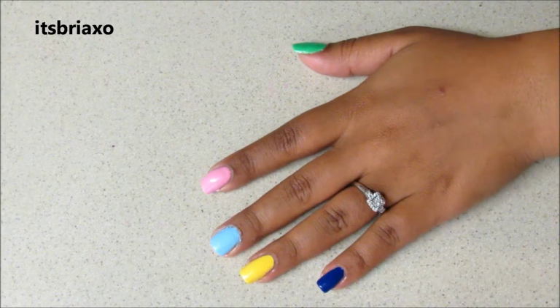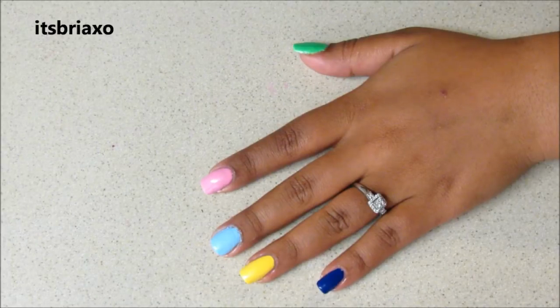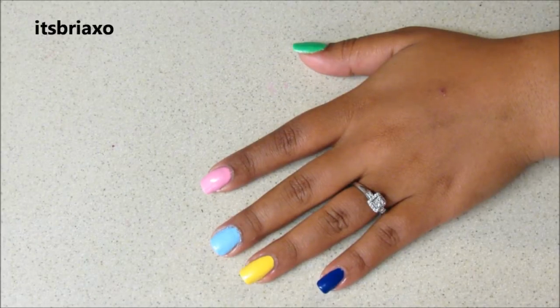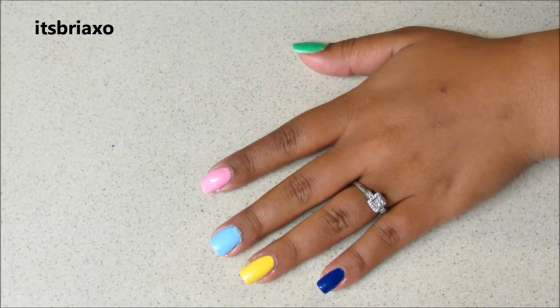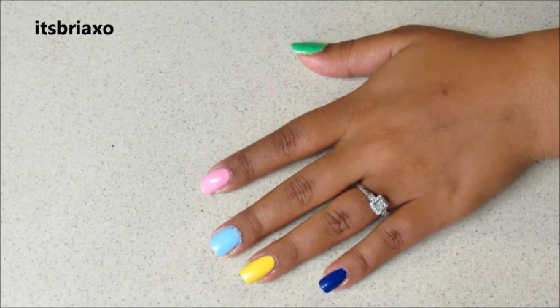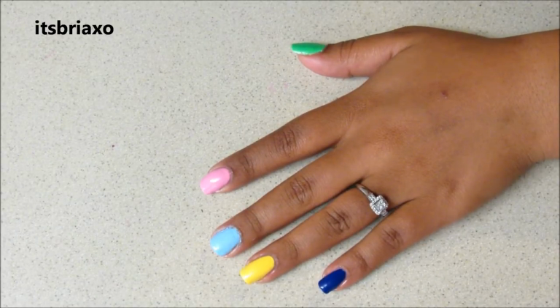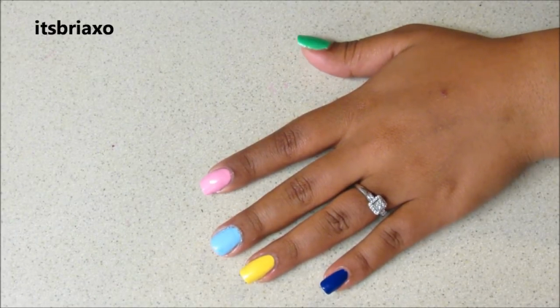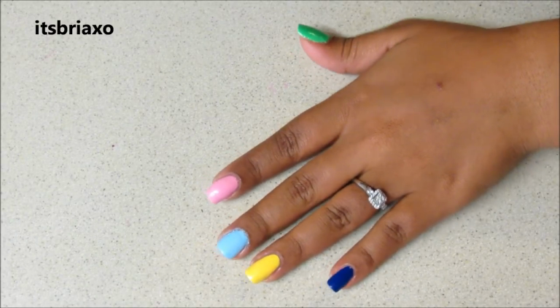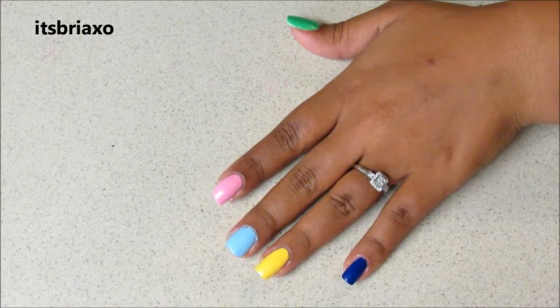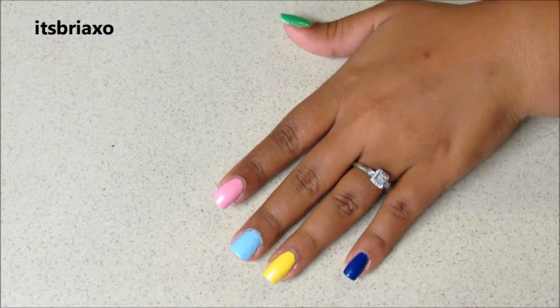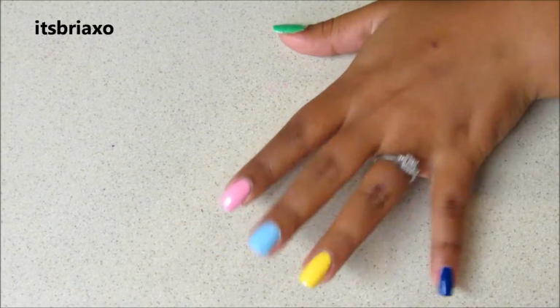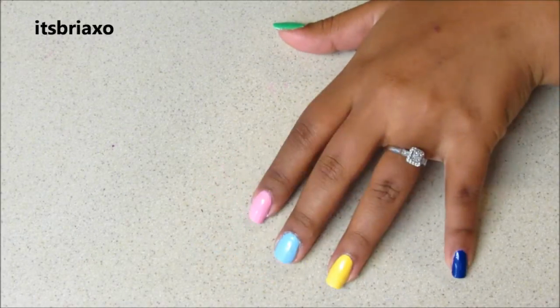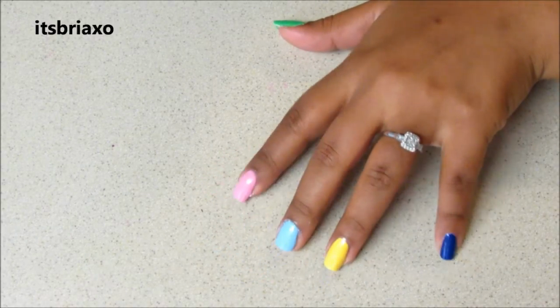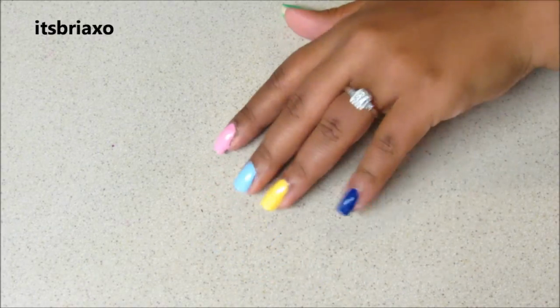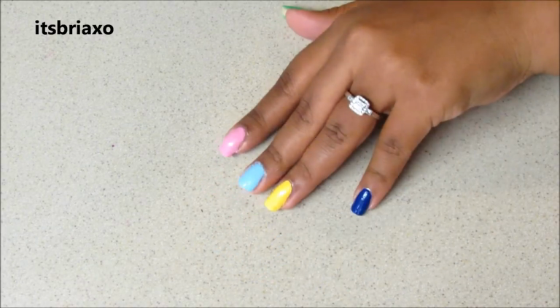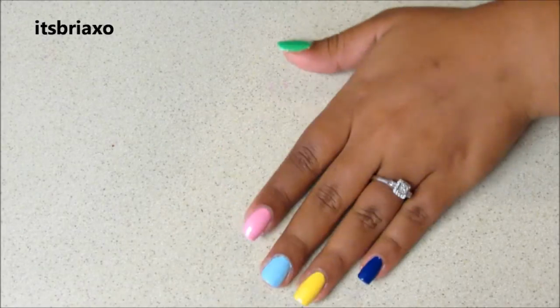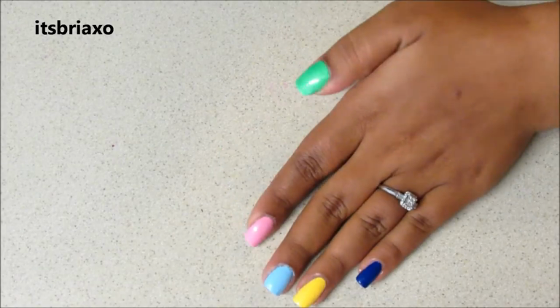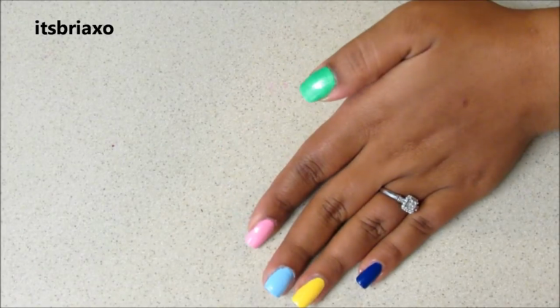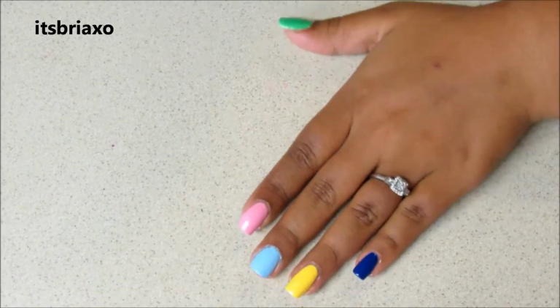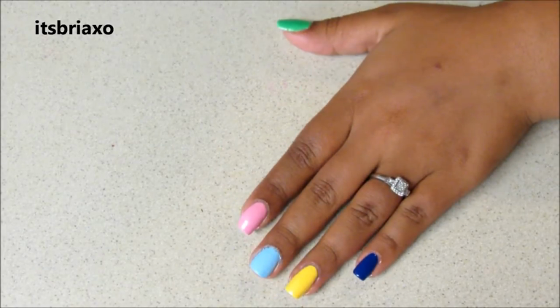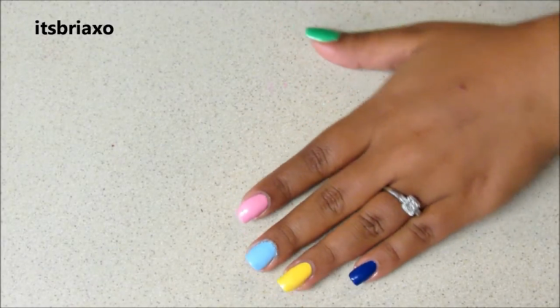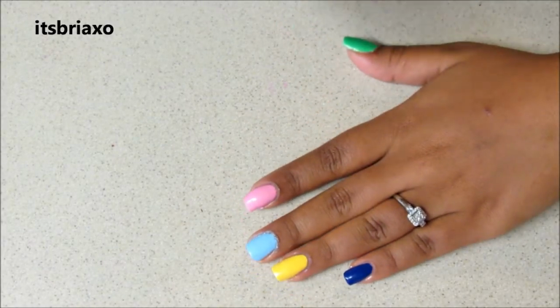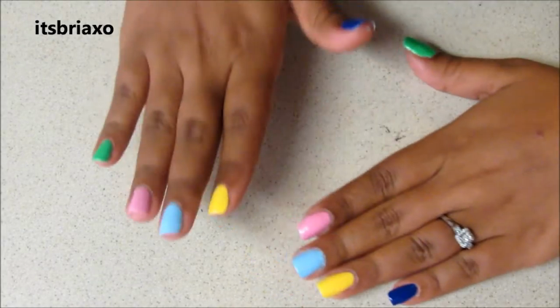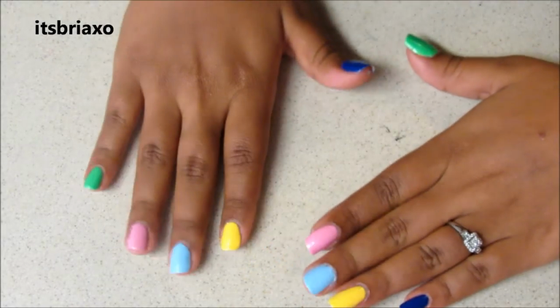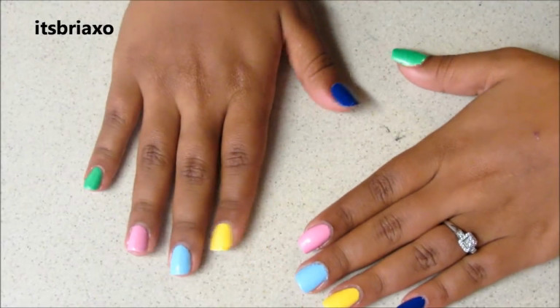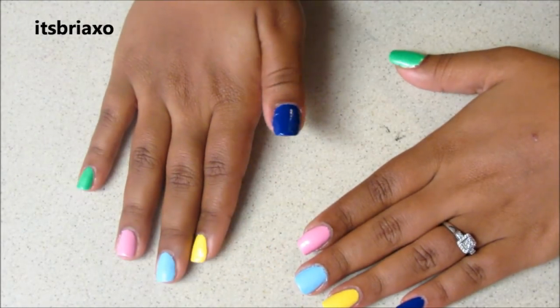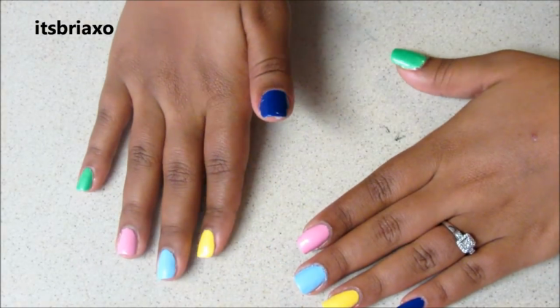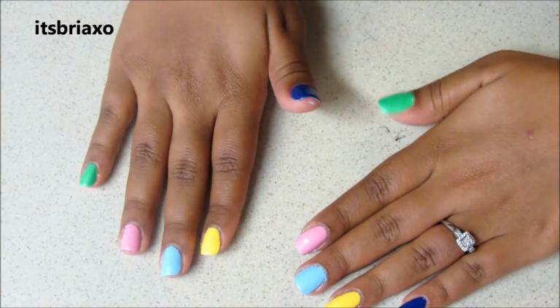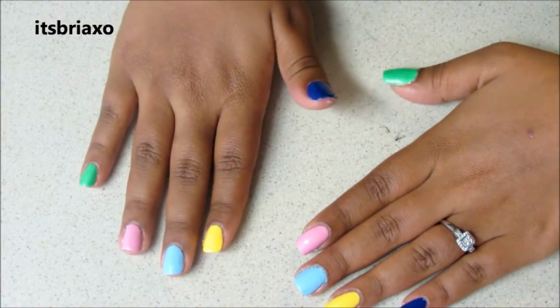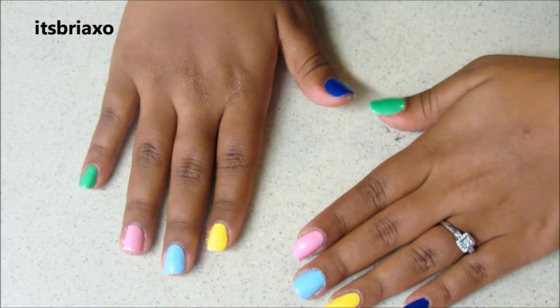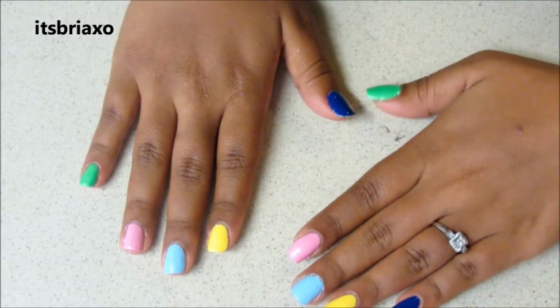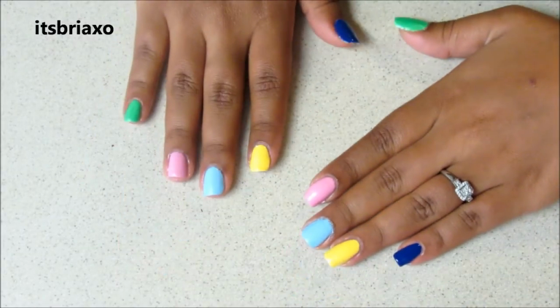Hey guys, so you want to start off by painting all your nails different random colors. And for my other hand, I used the same colors, I just alternated them.